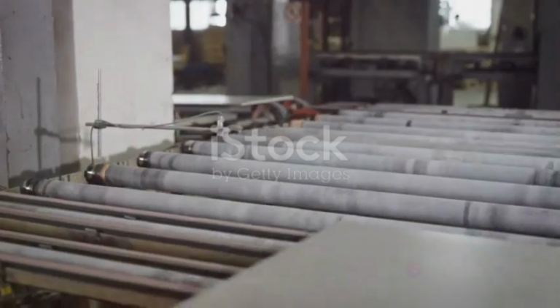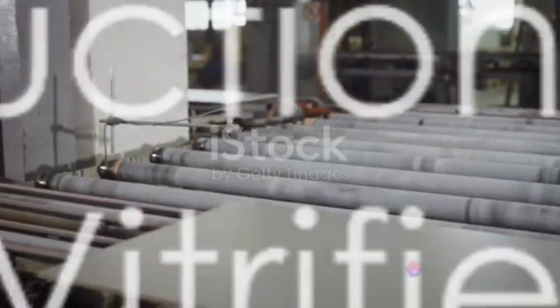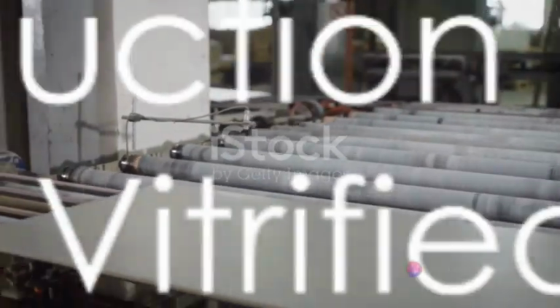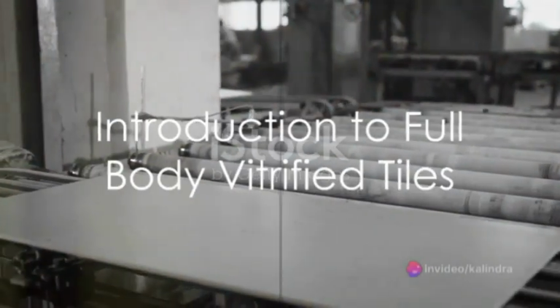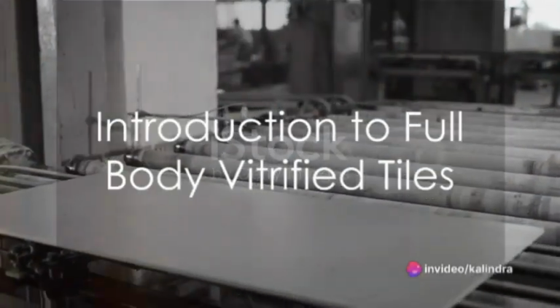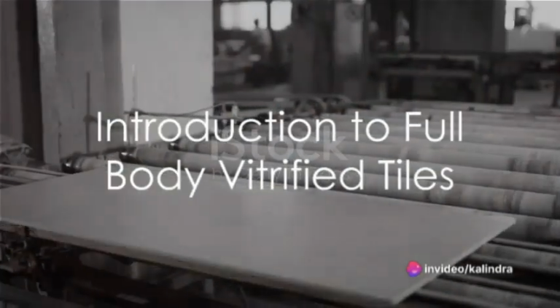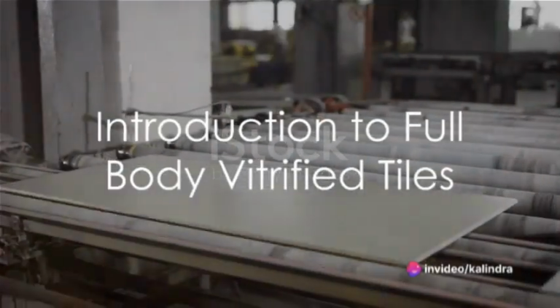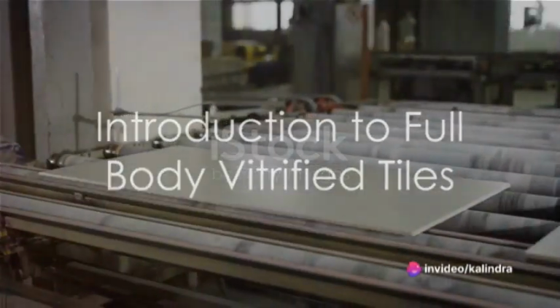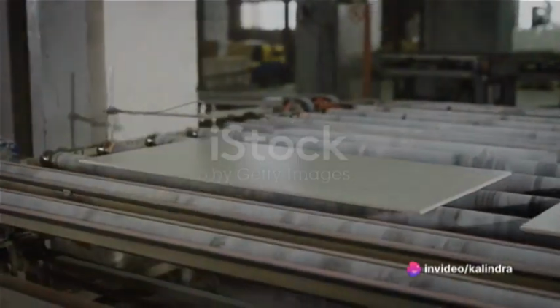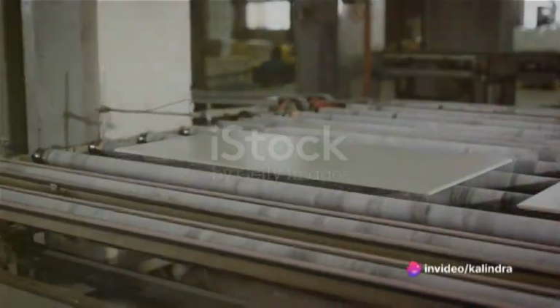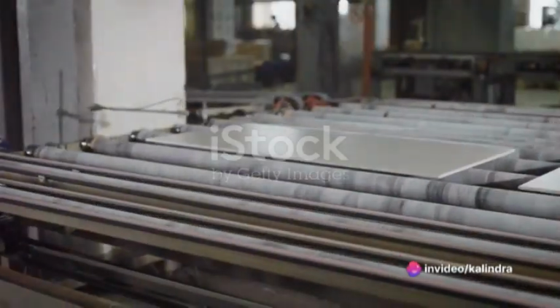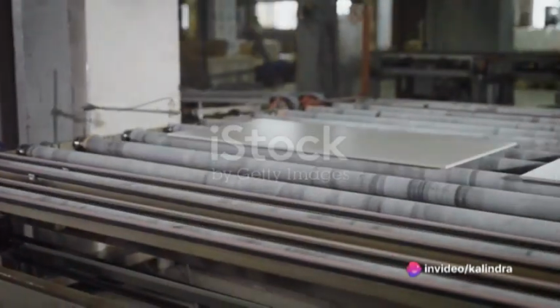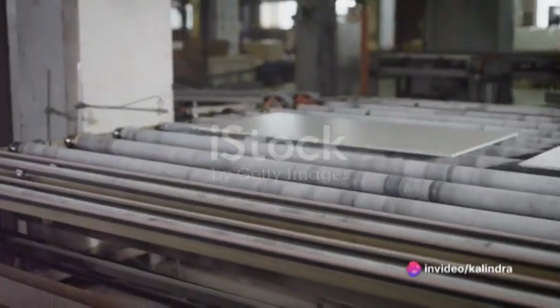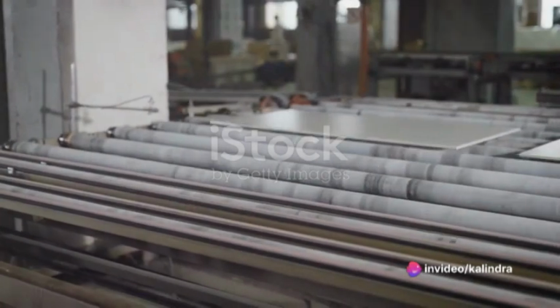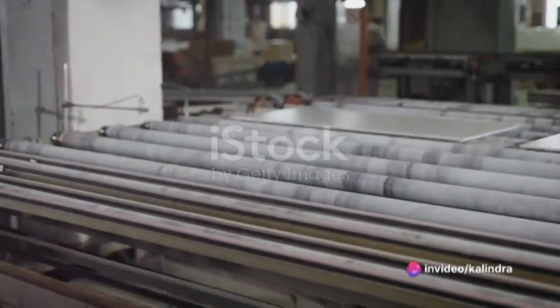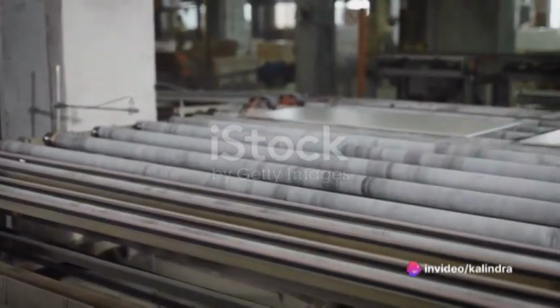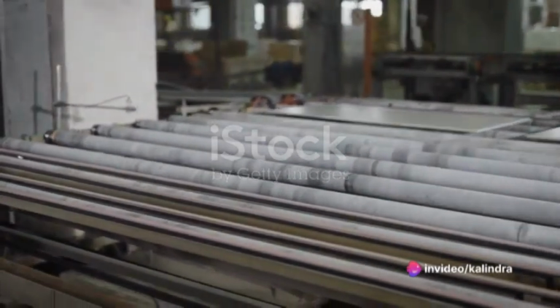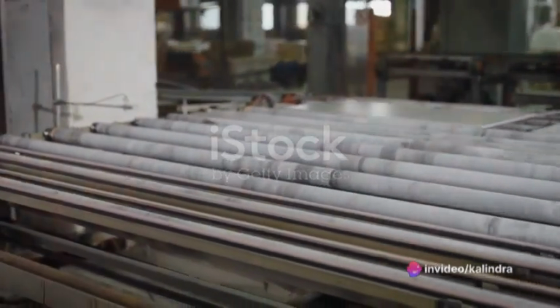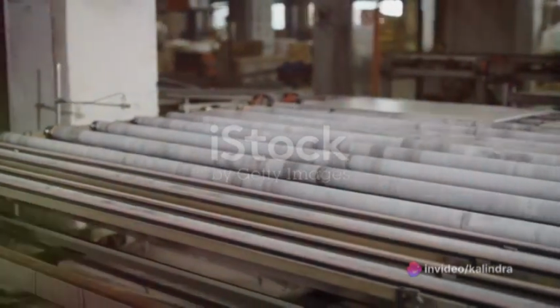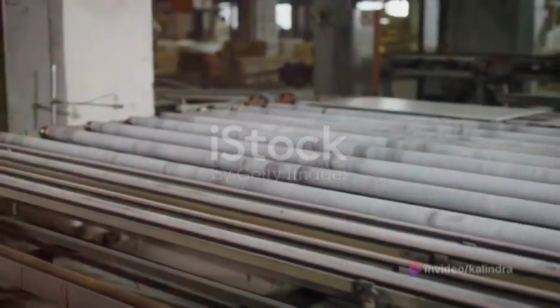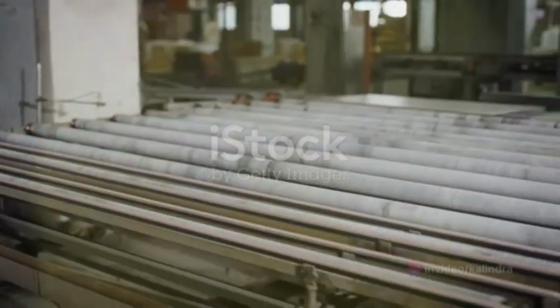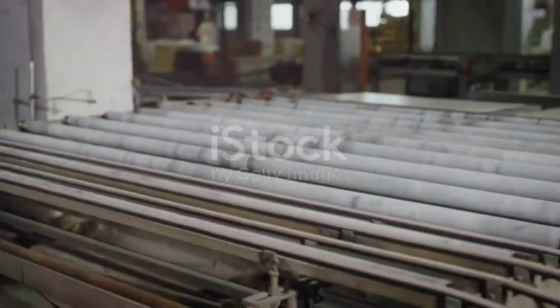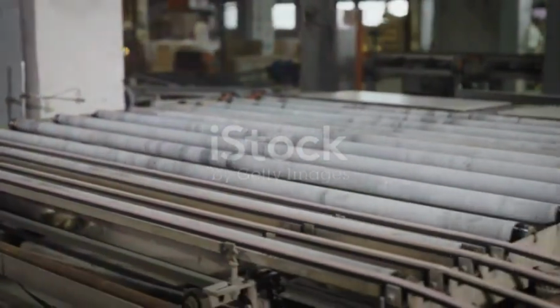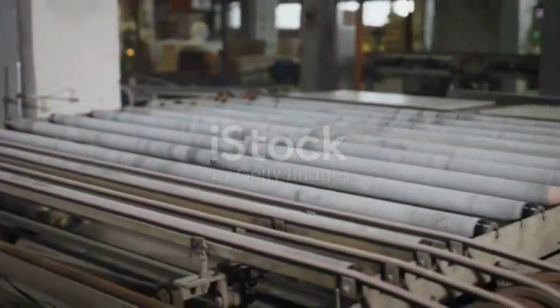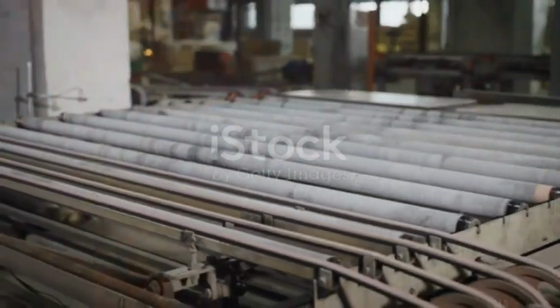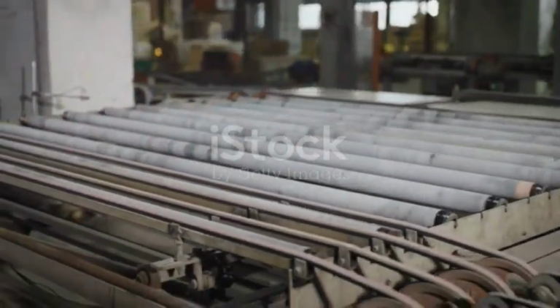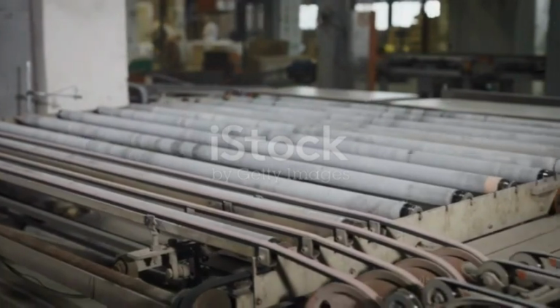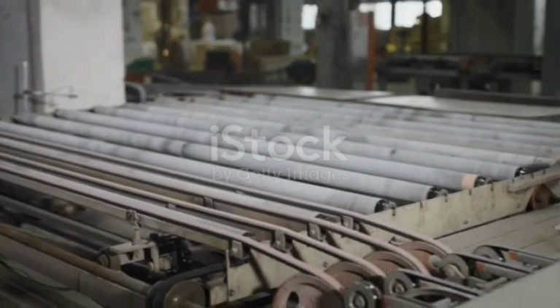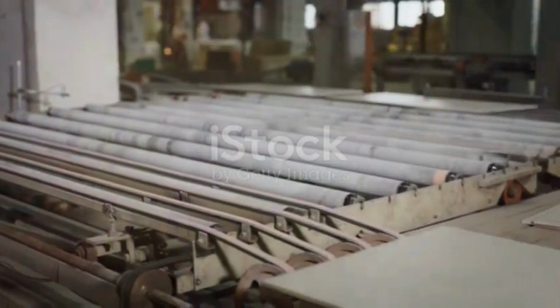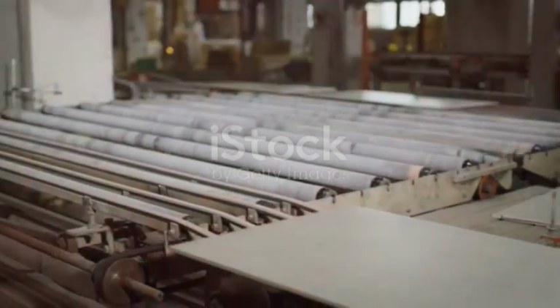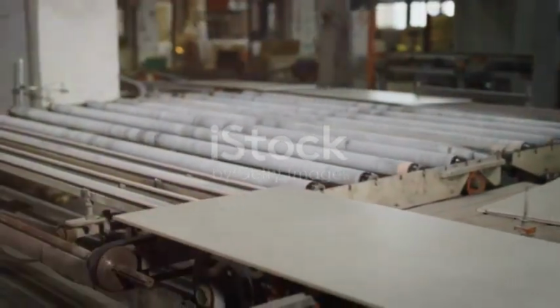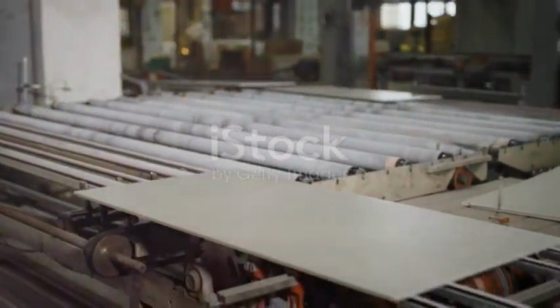Have you ever wondered what makes full-body vitrified tiles so durable and versatile? The secret lies in their unique composition, durability, and a host of other features that set them apart from other tile options.